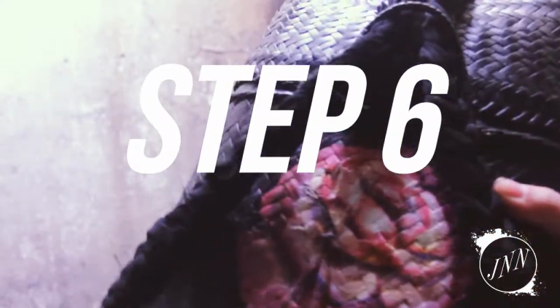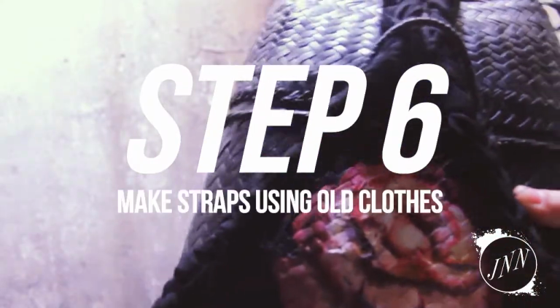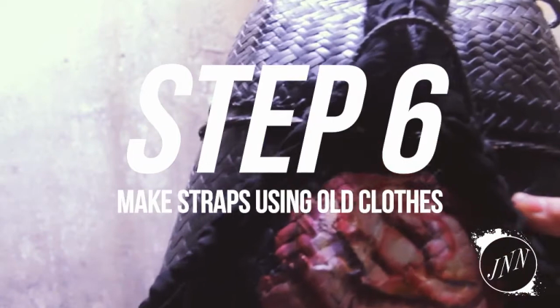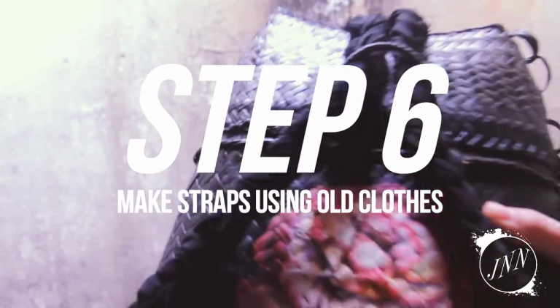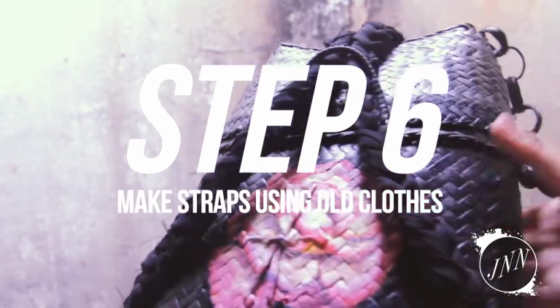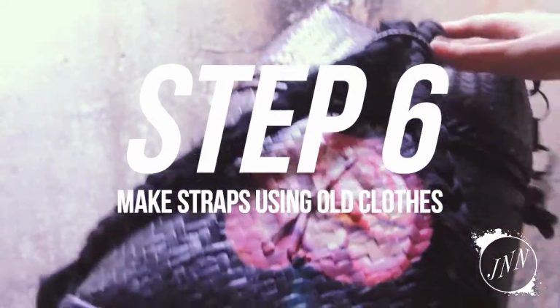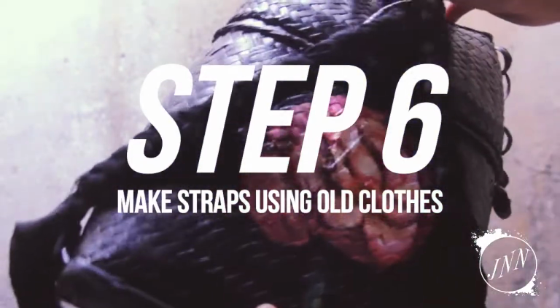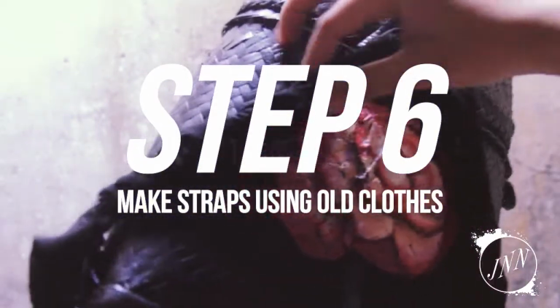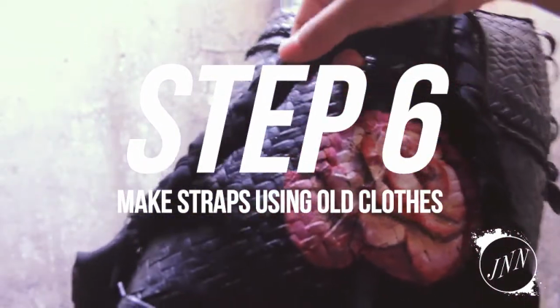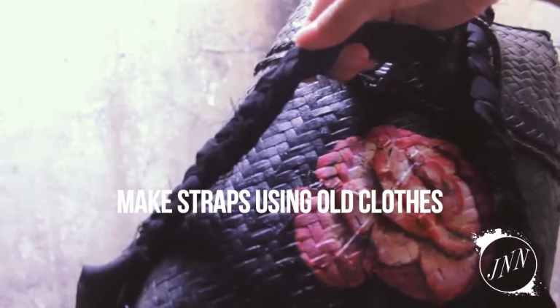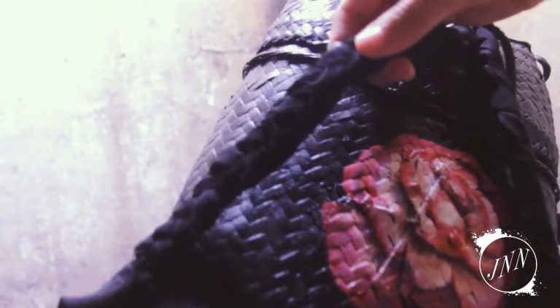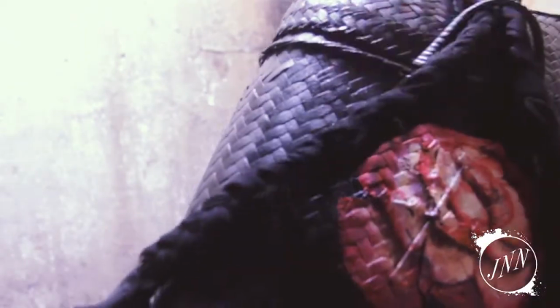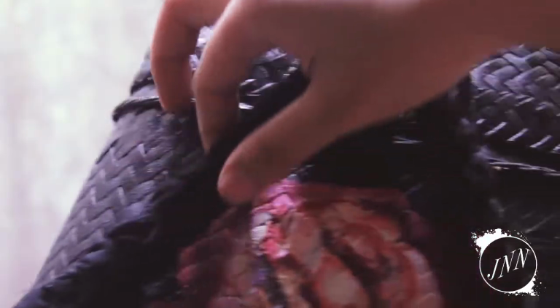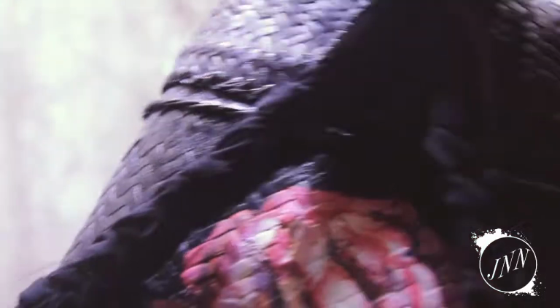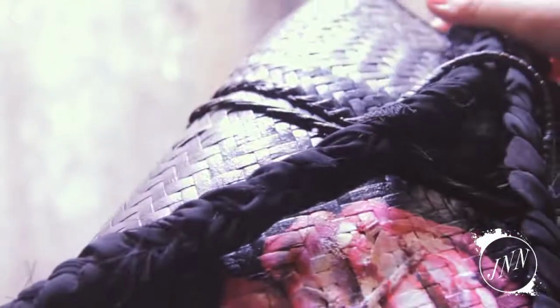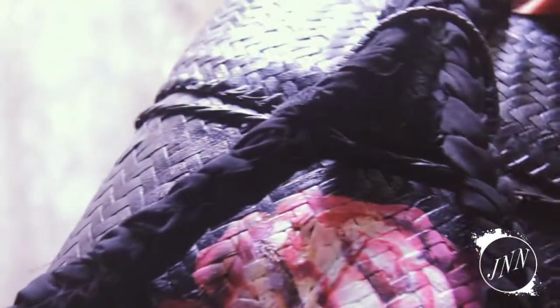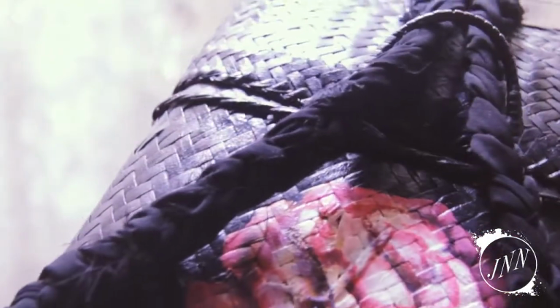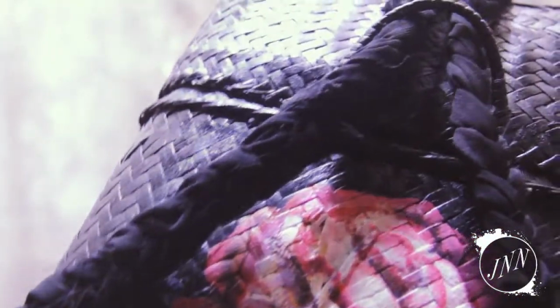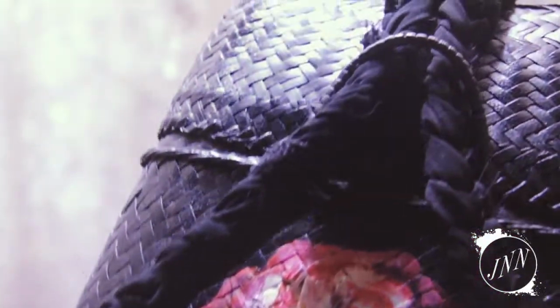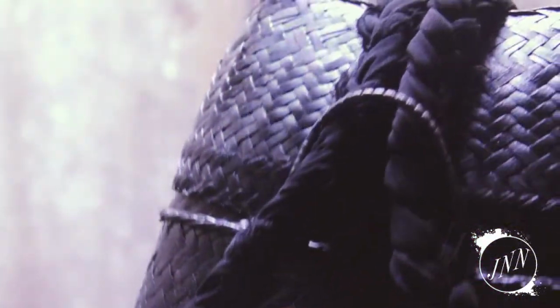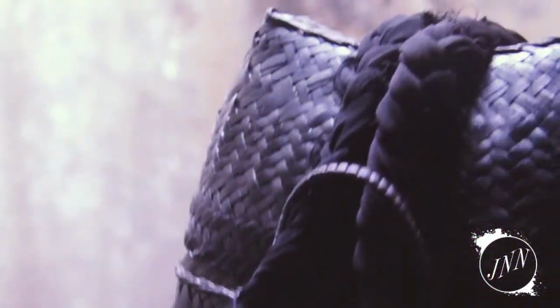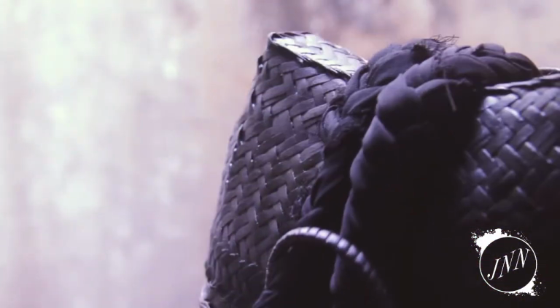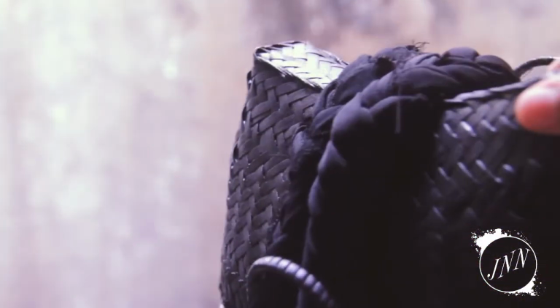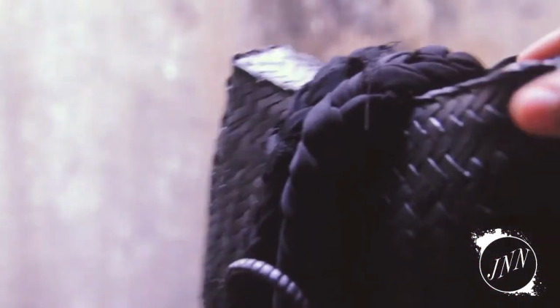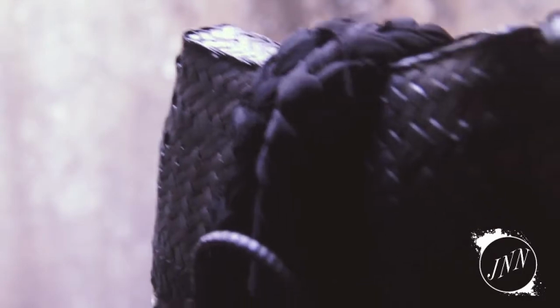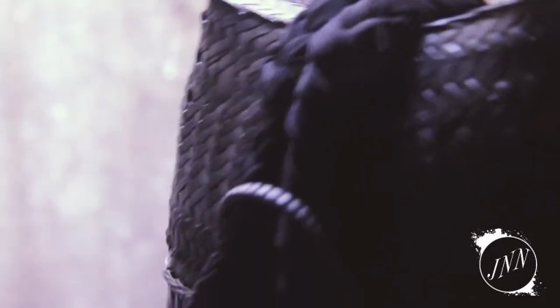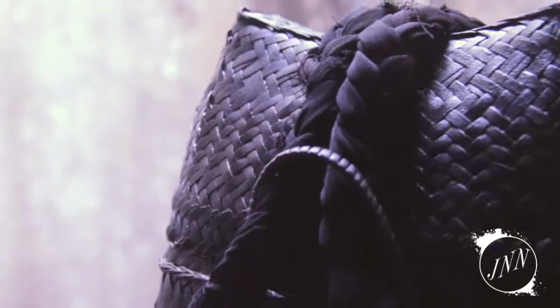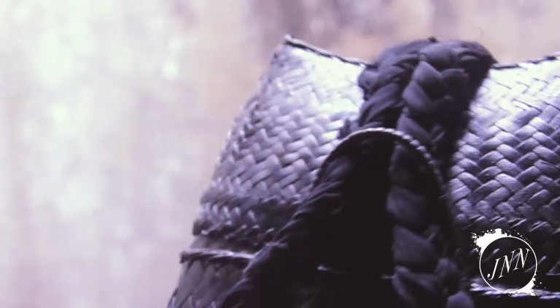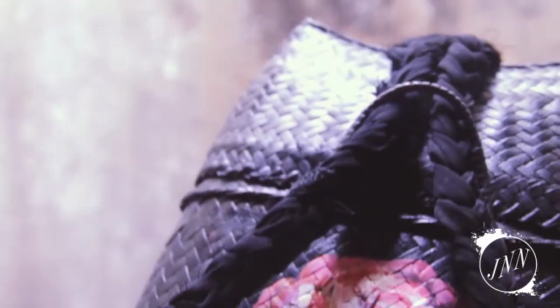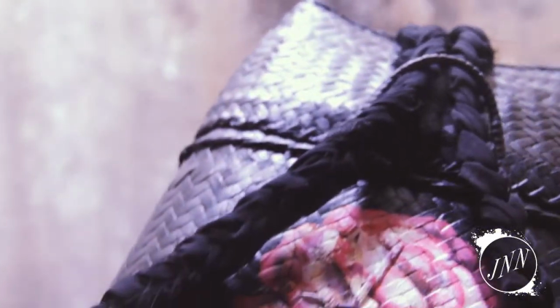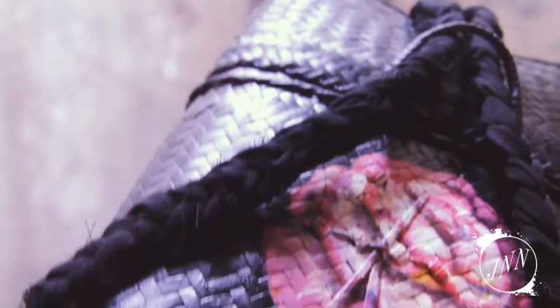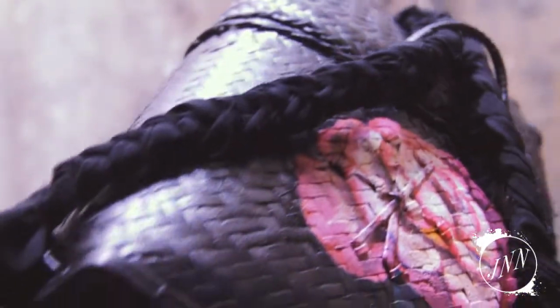Step 6 is to make the straps. Now, I'm sorry I forgot to record this part; however, it's simply cutting my old wax into three strips, making it into a braid, making two of those, and putting them where the old straps used to be.